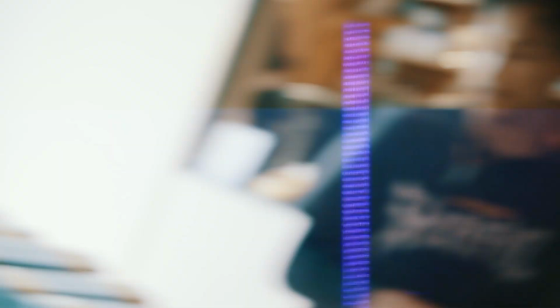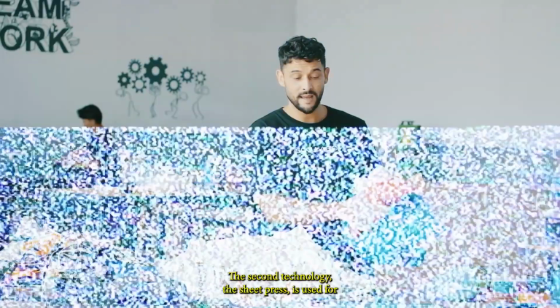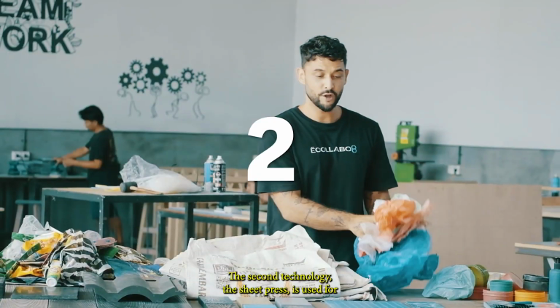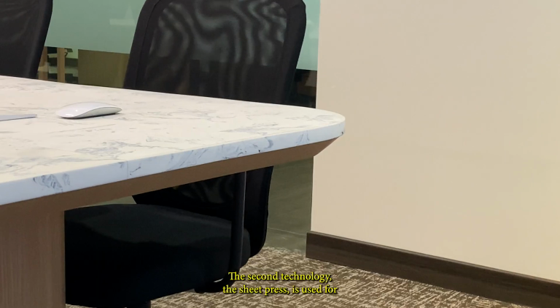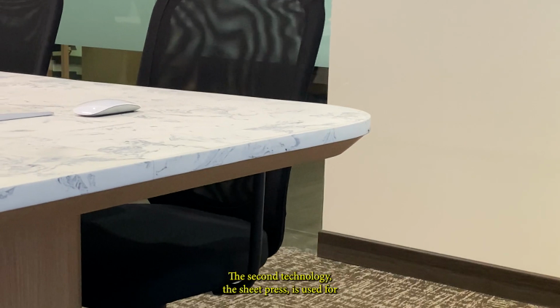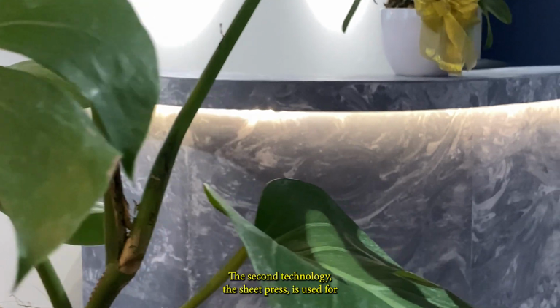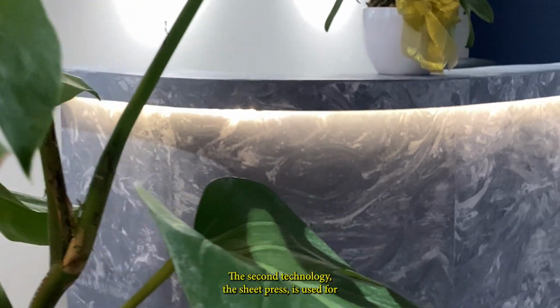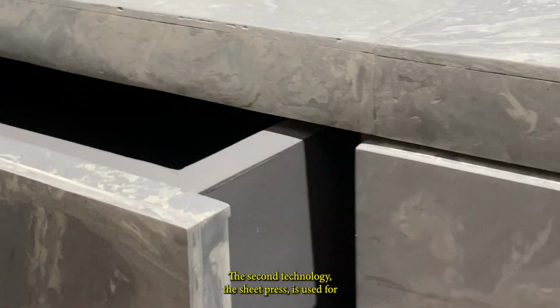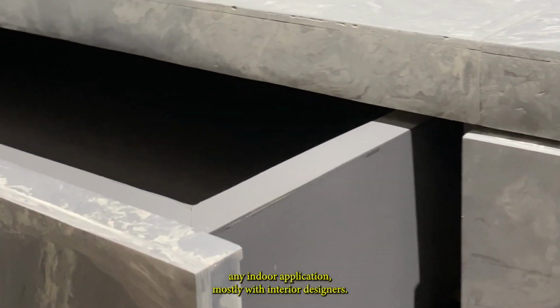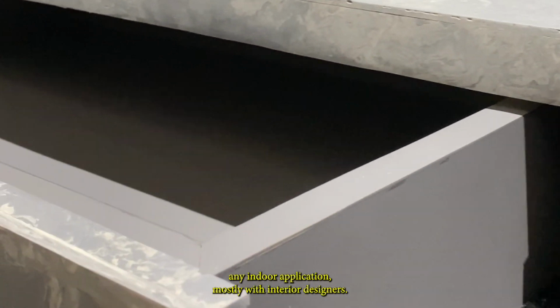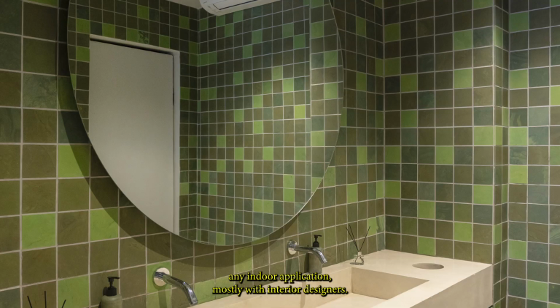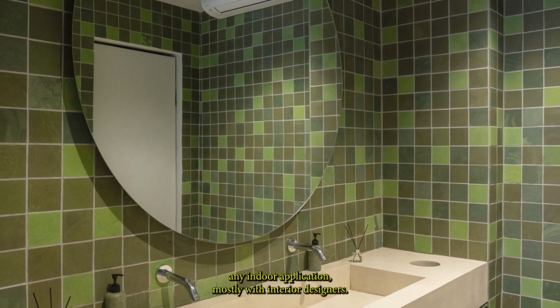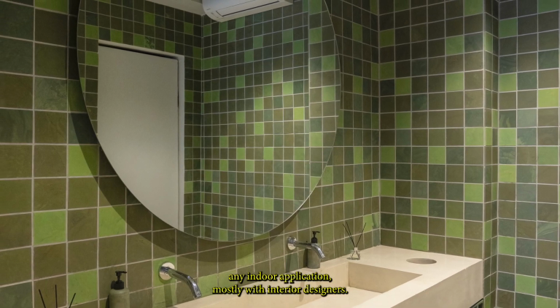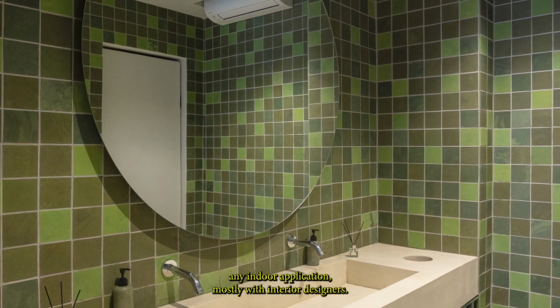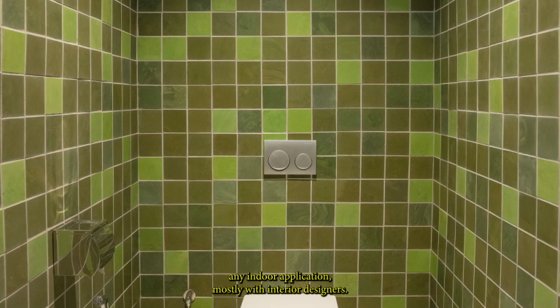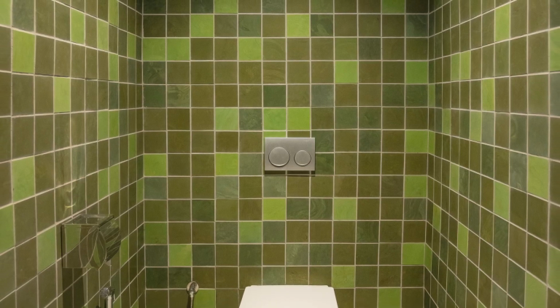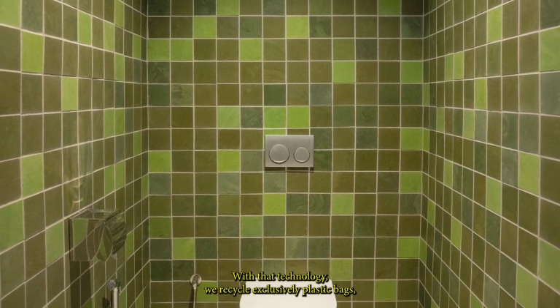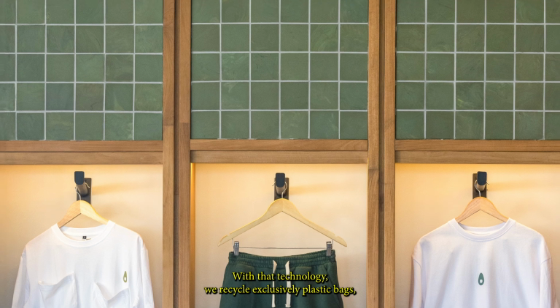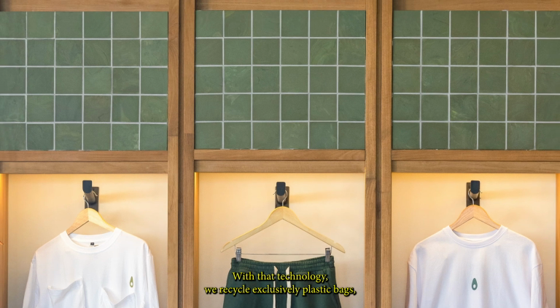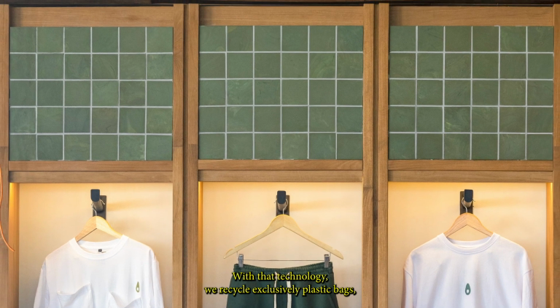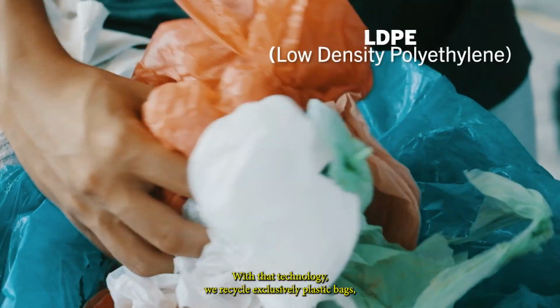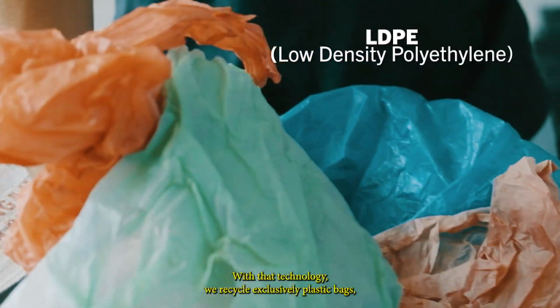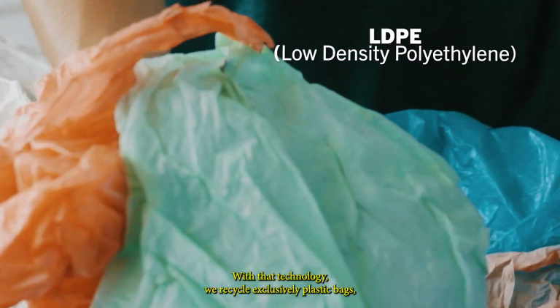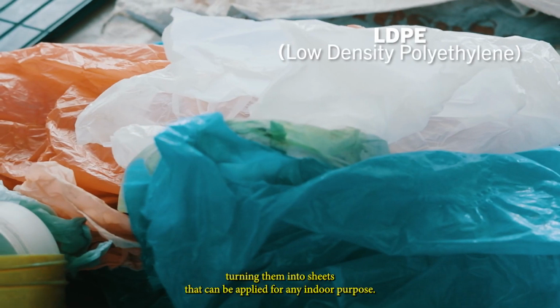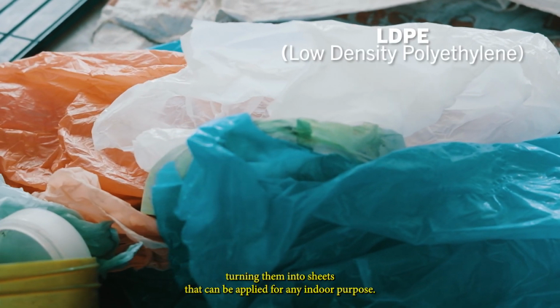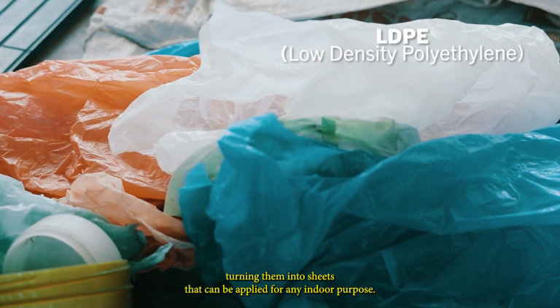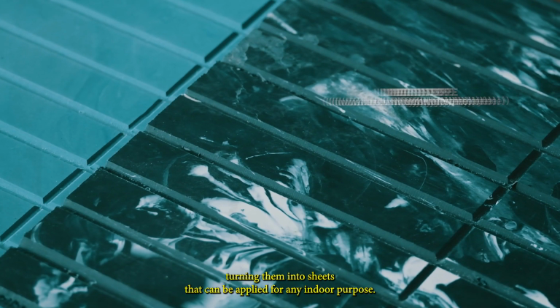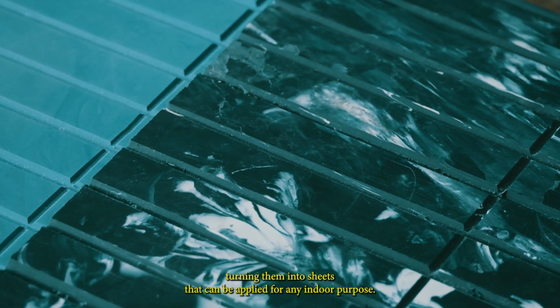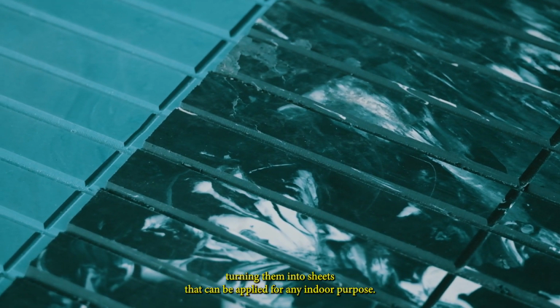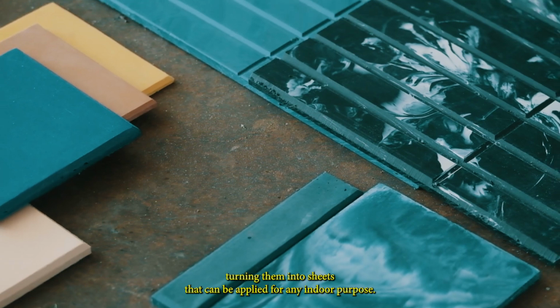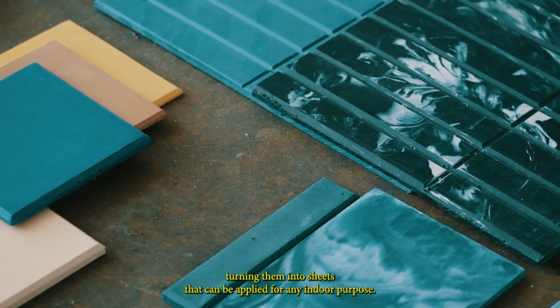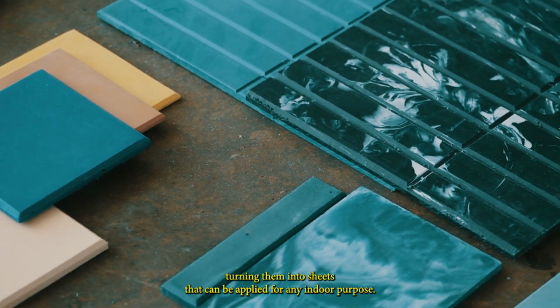The second technology, the sheet press, is used for any indoor application, mostly with interior designers. With that technology, we recycle exclusively plastic bags, turning them into sheets that can be applied for any indoor purpose.